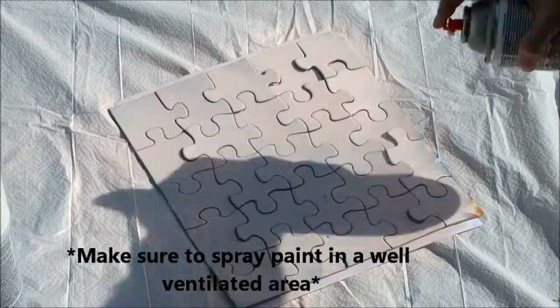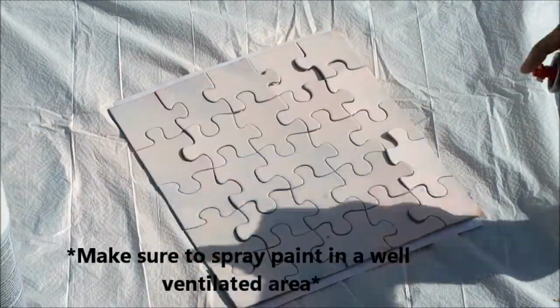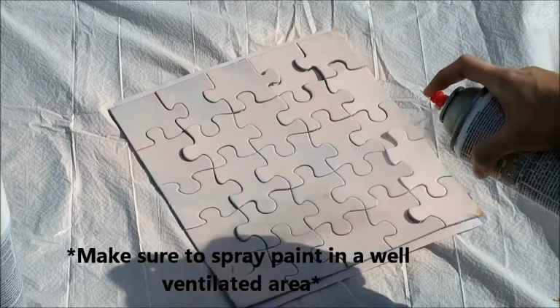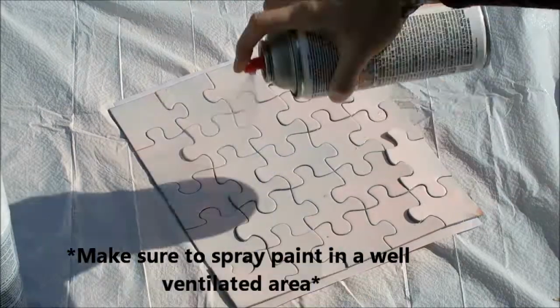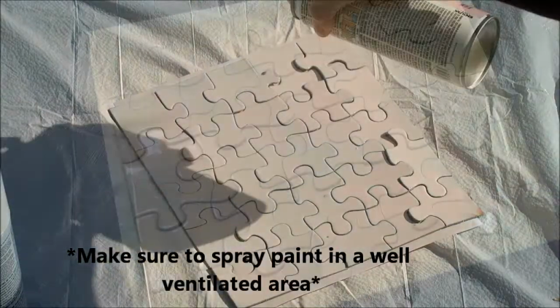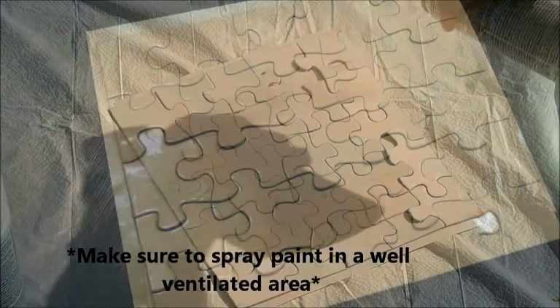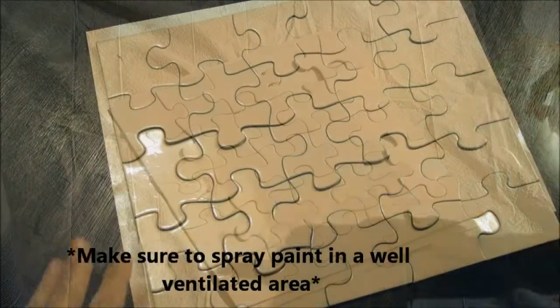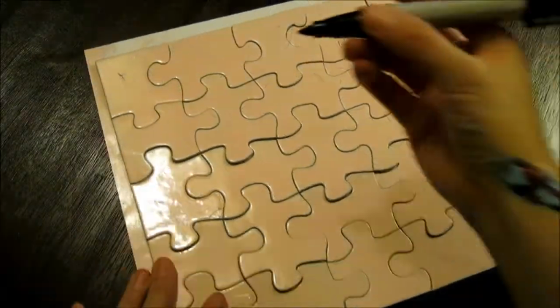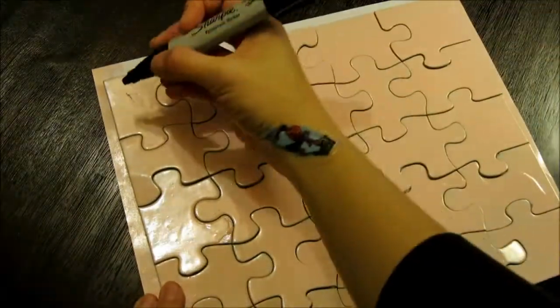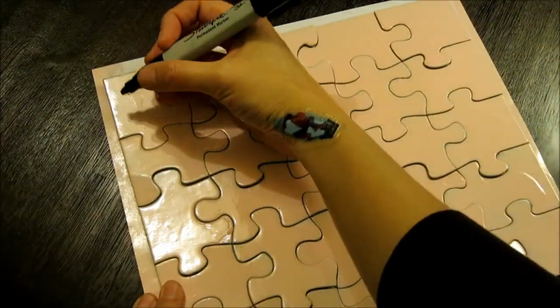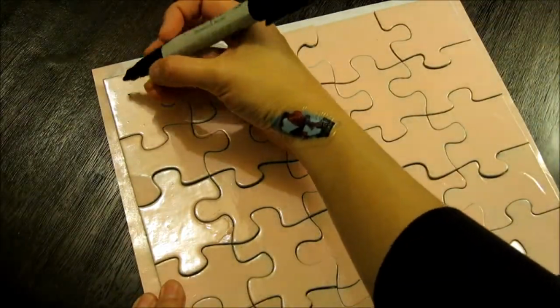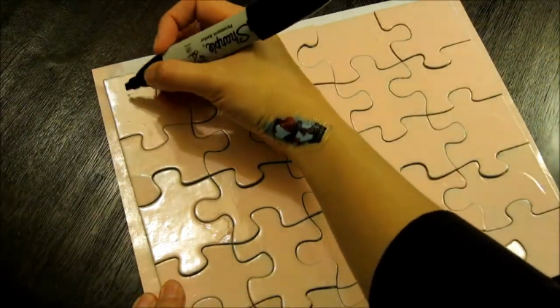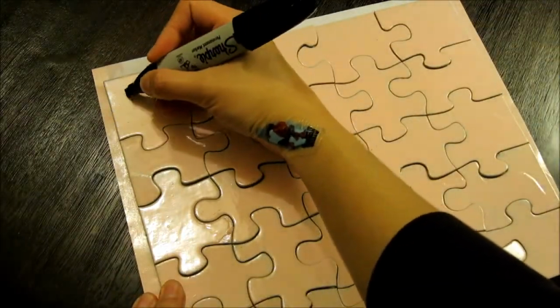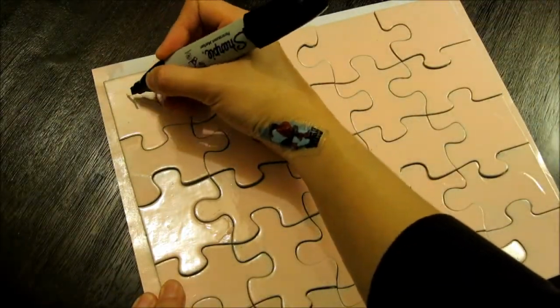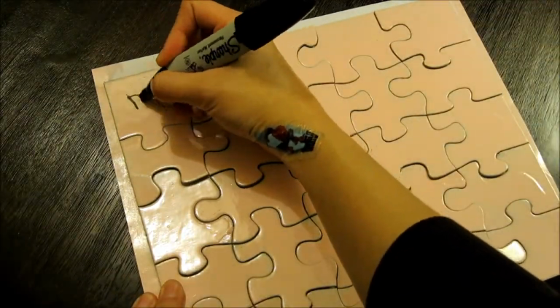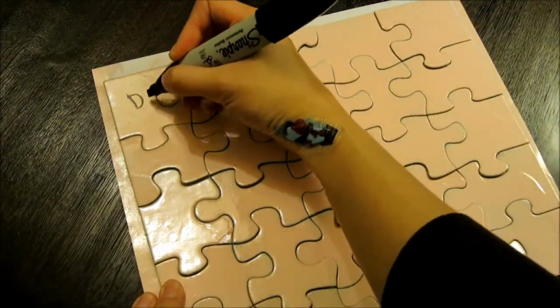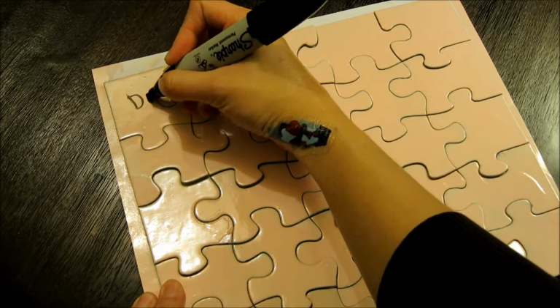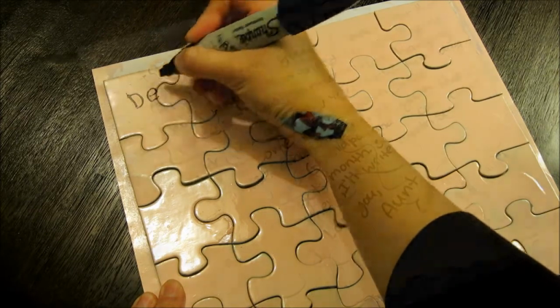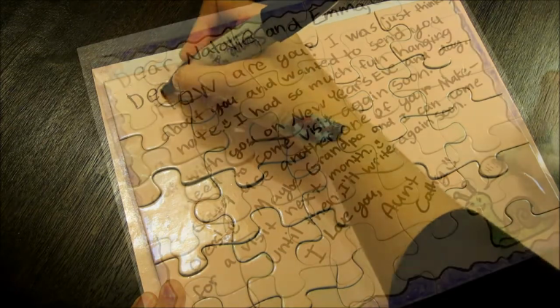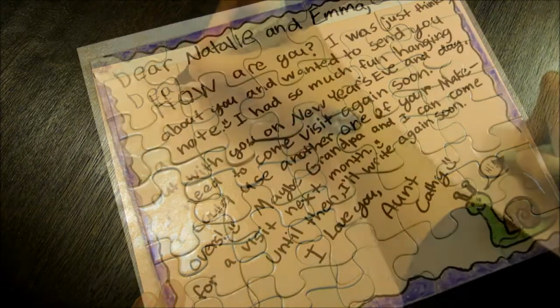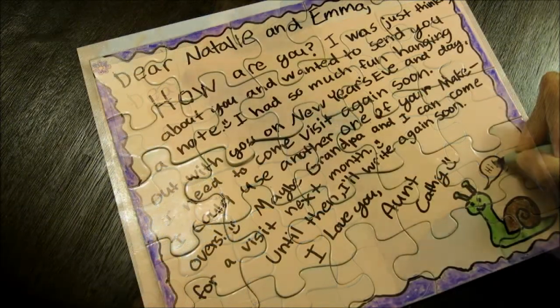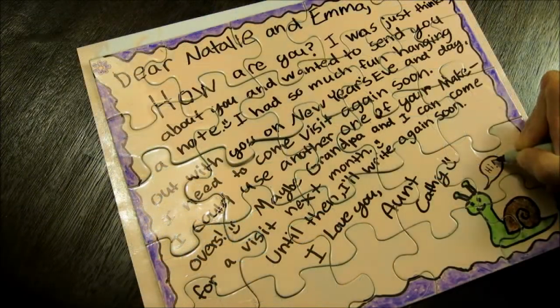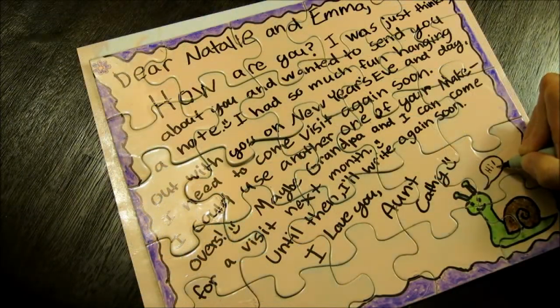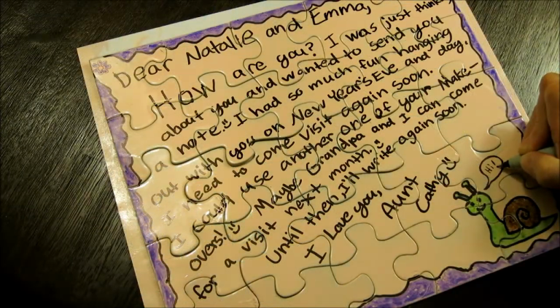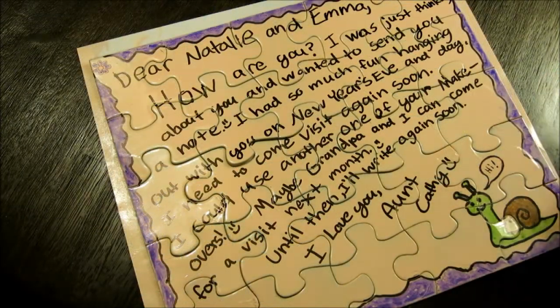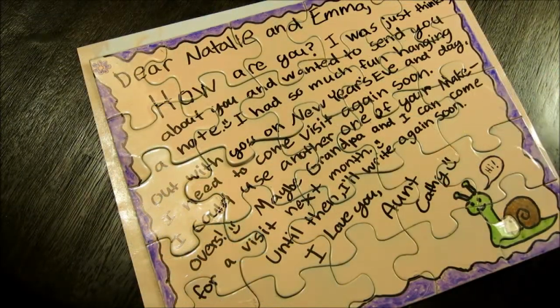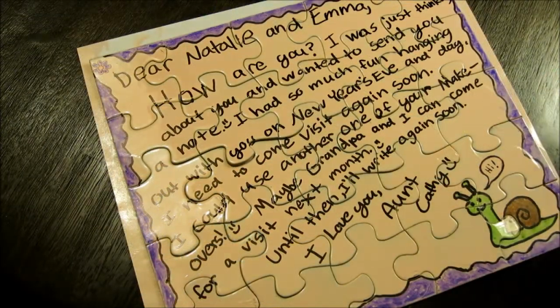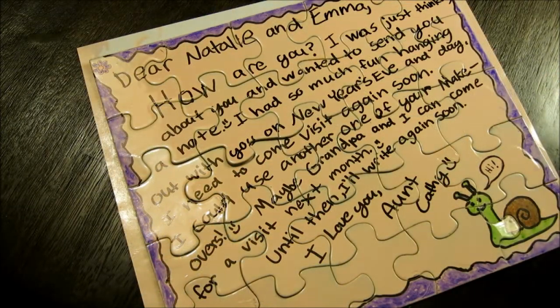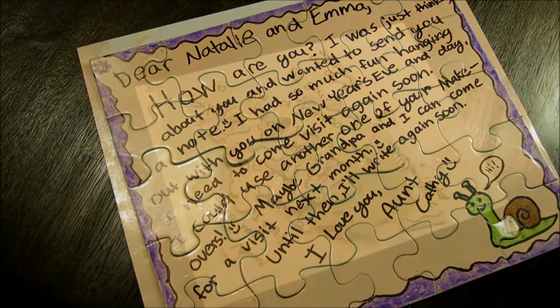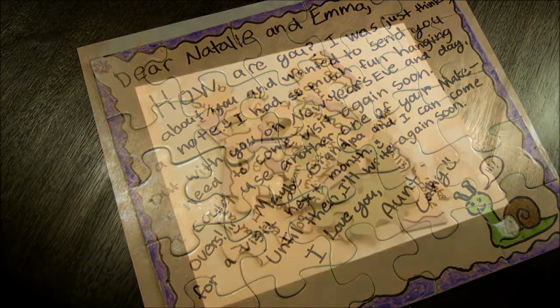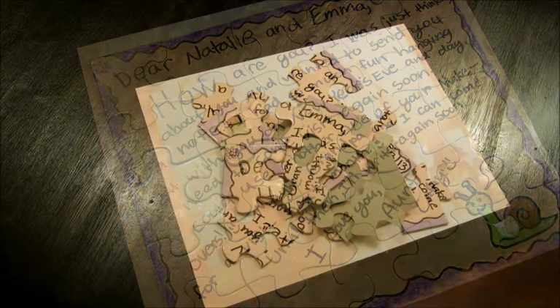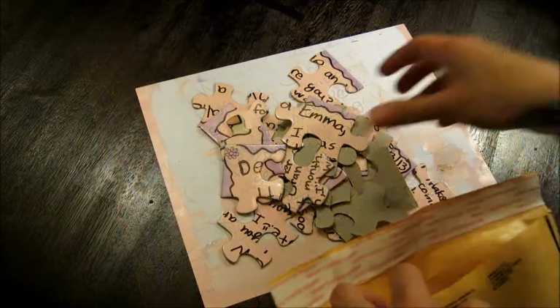Now you can begin writing your letter and decorating it as you please. Once you're done writing and decorating your letter, go ahead and break apart the puzzle. Now it's ready for mailing, and I'm sure it'll bring a smile to whoever receives it.